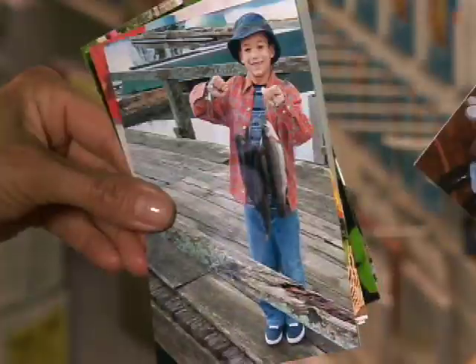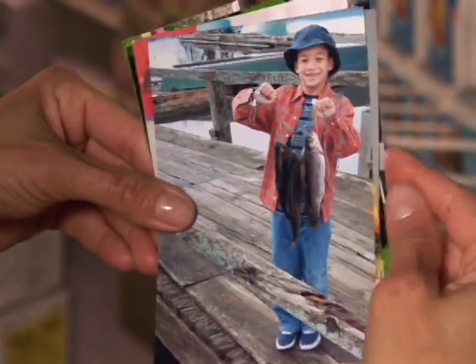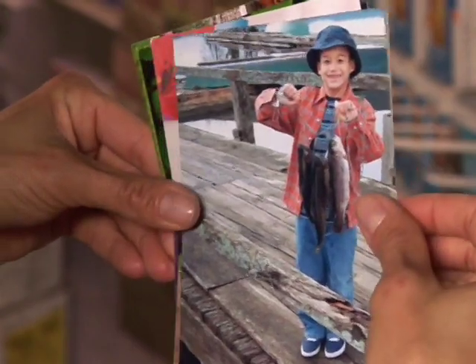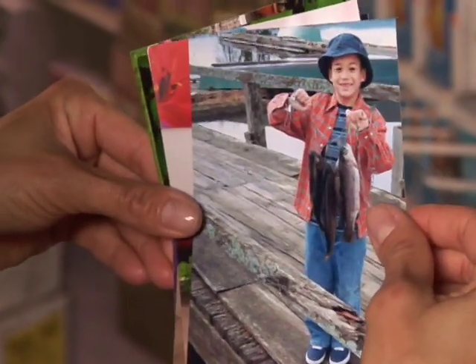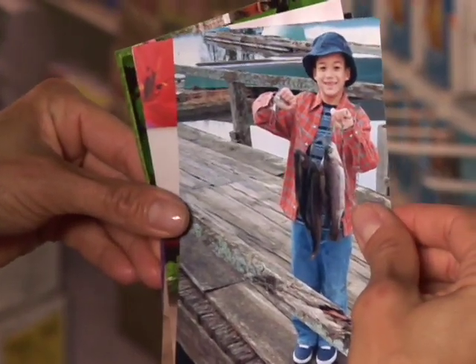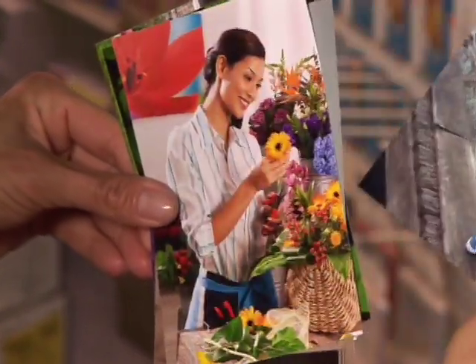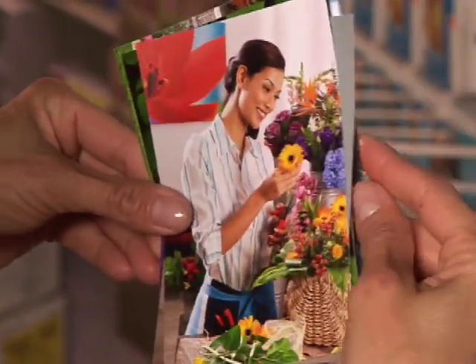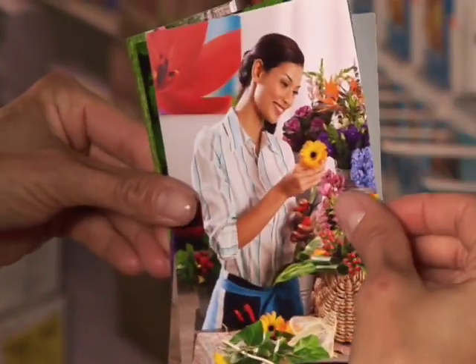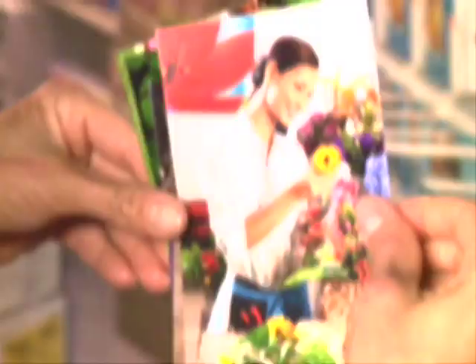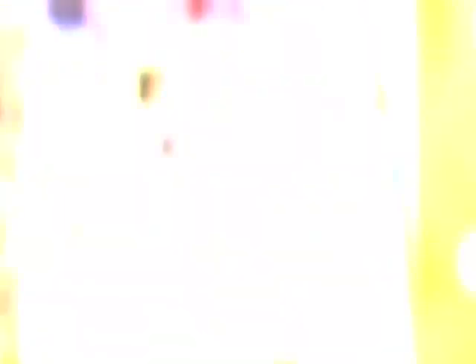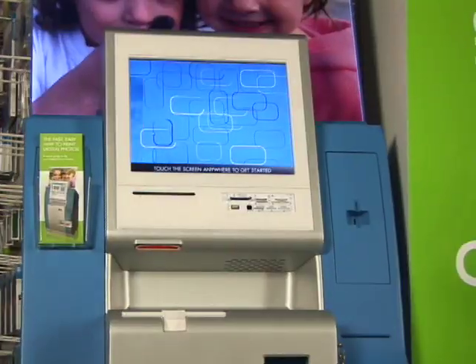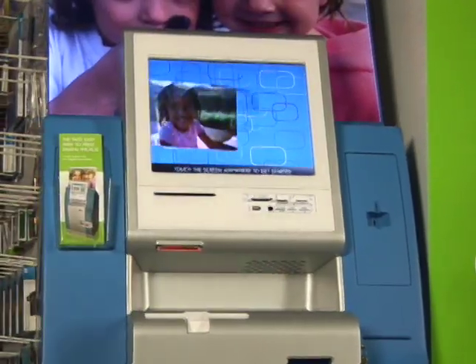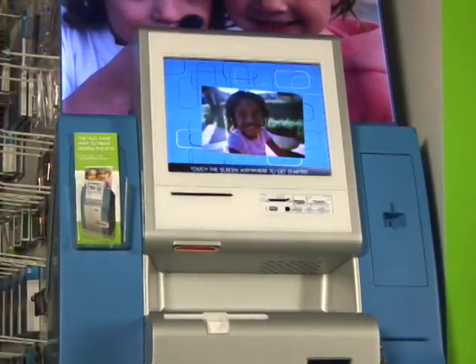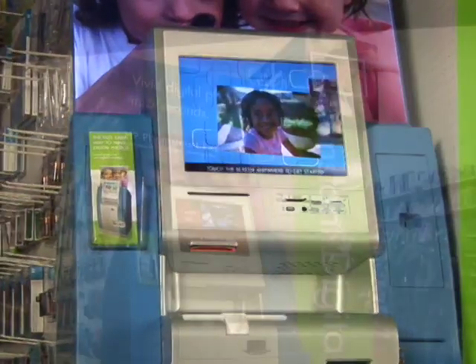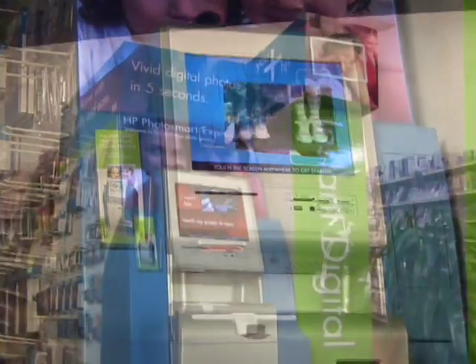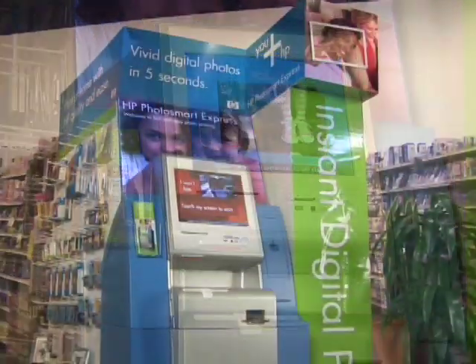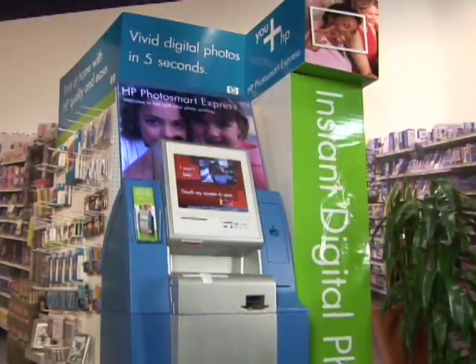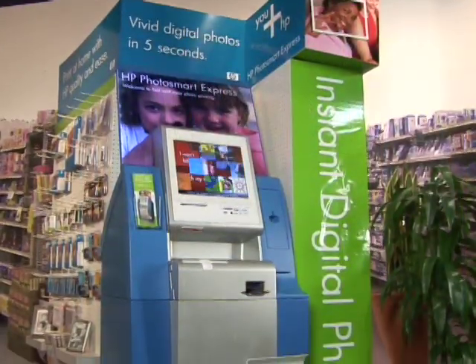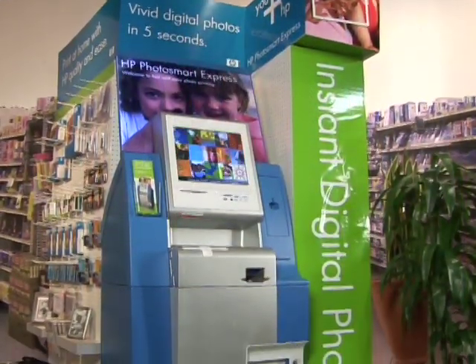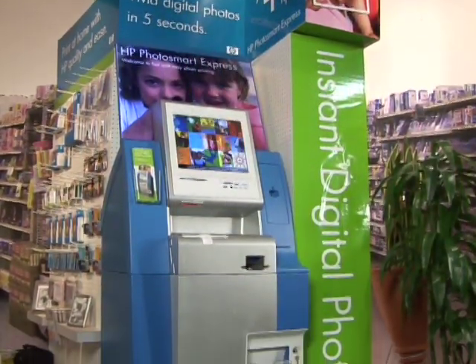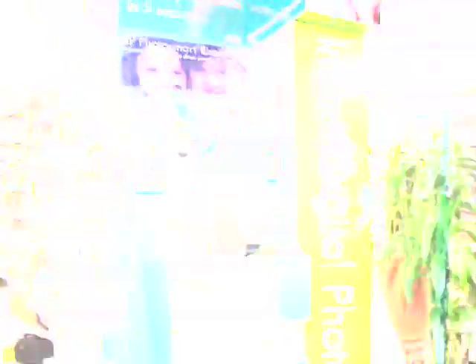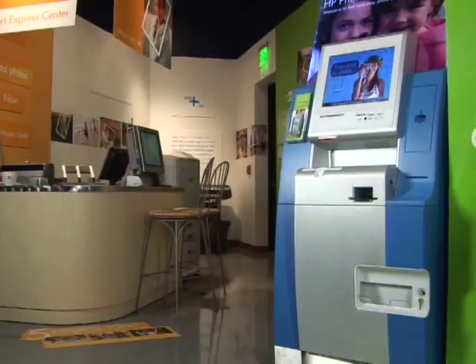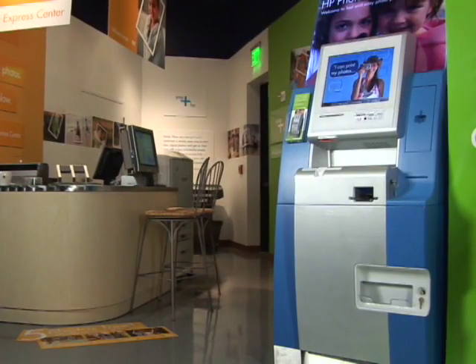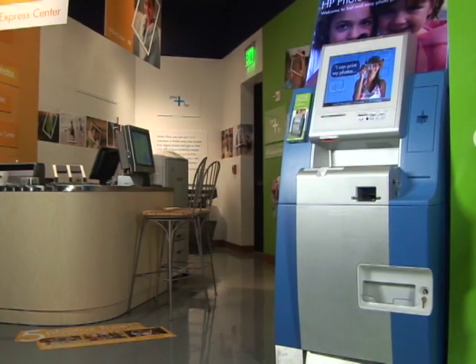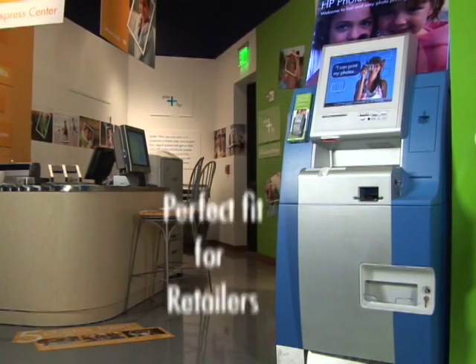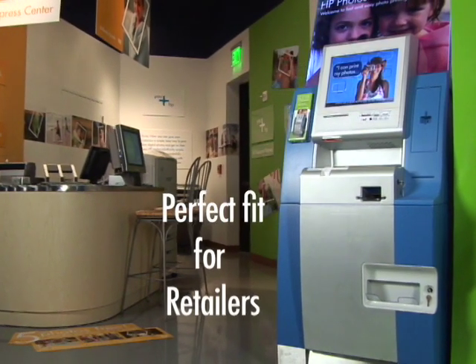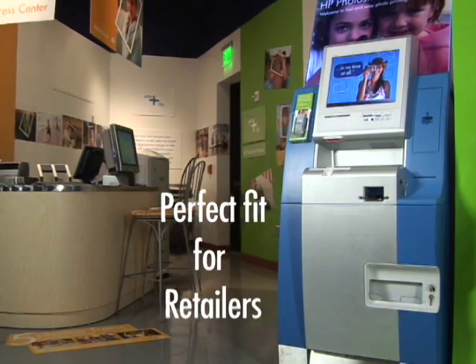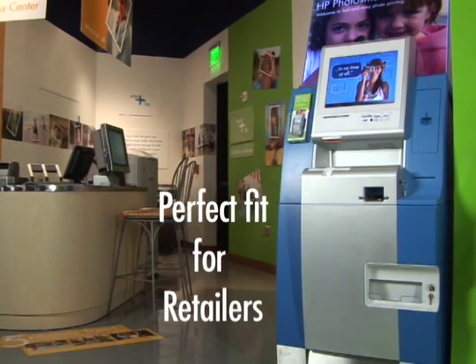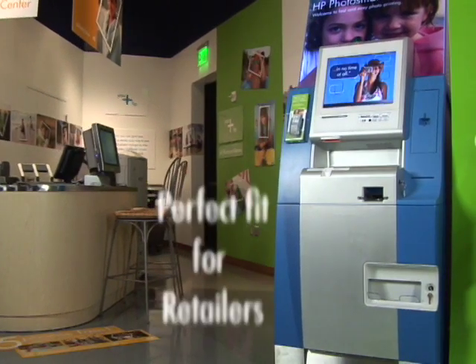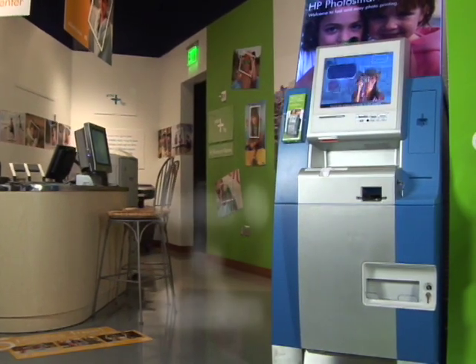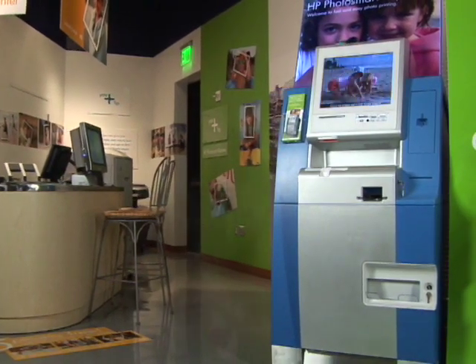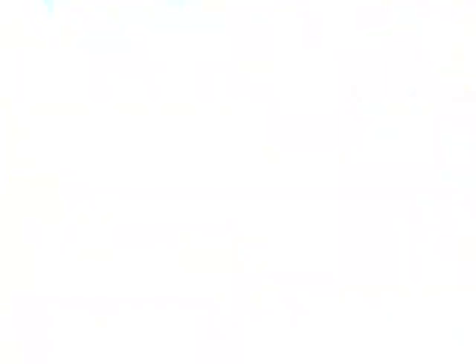Not only is it a convenient, fast, and easy way to create high-quality prints, the HP Photosmart Express Station will be available at a variety of convenient locations. Retailers of all shapes and sizes find Photosmart Express to be the perfect fit.